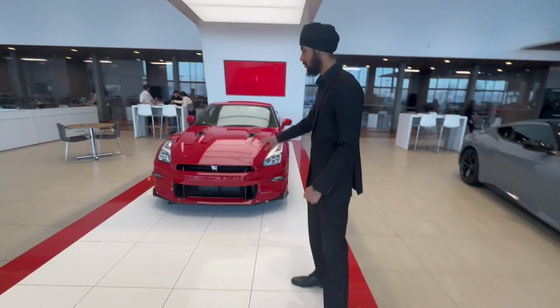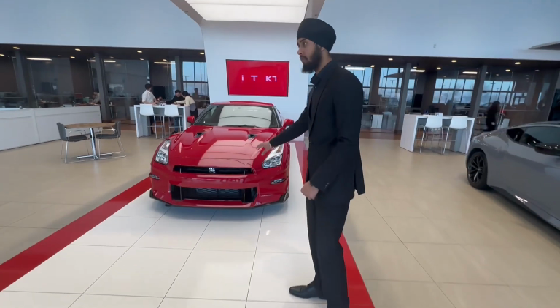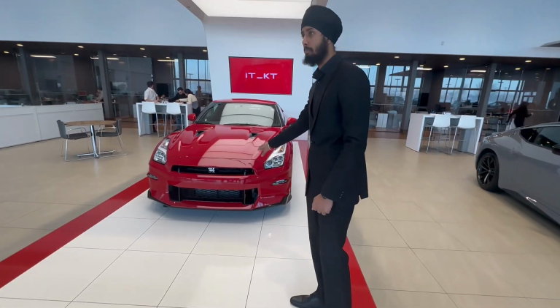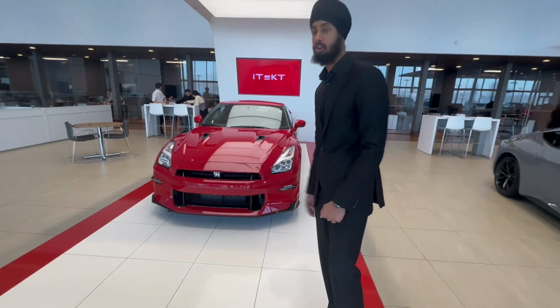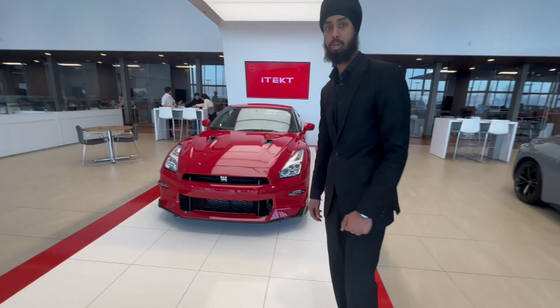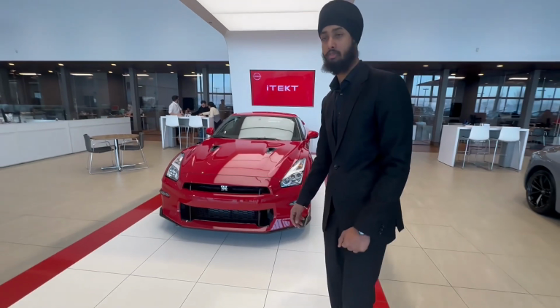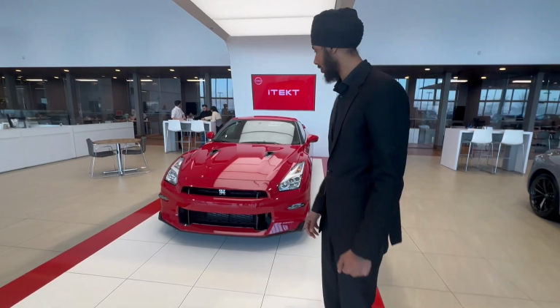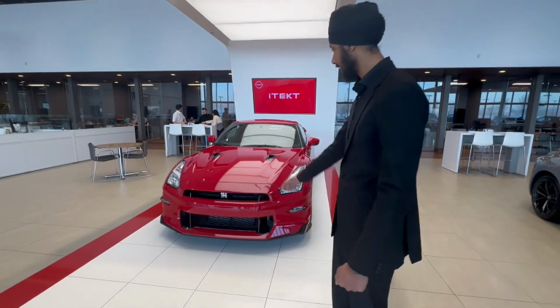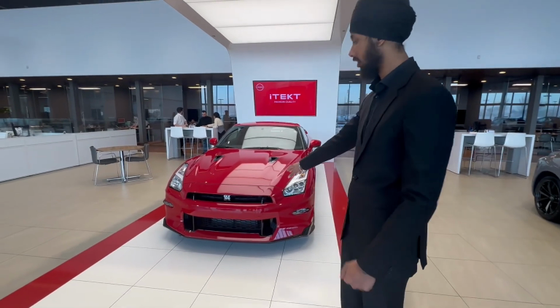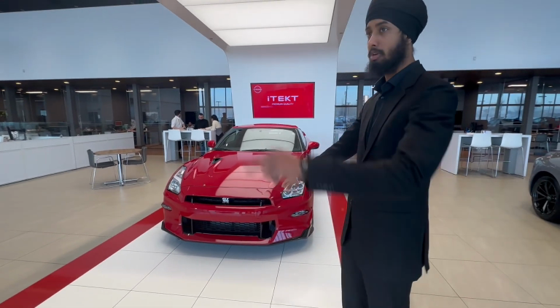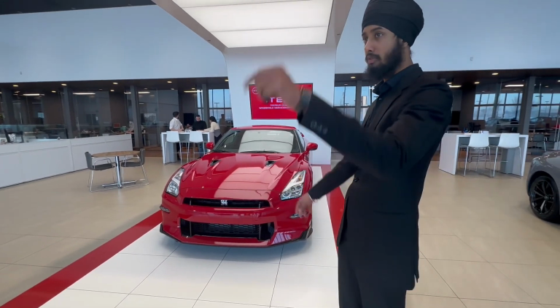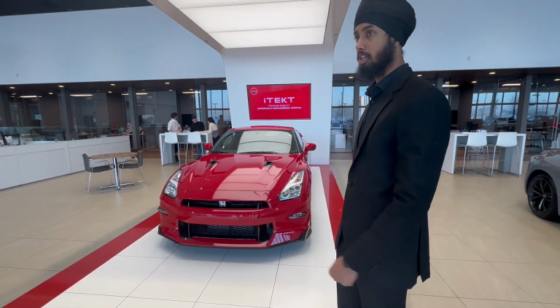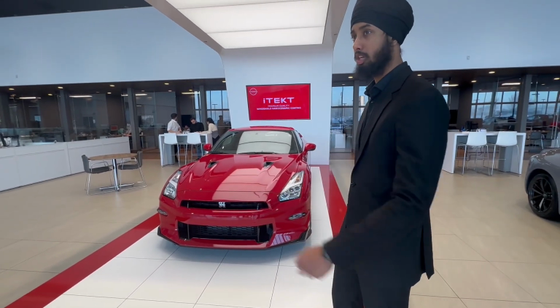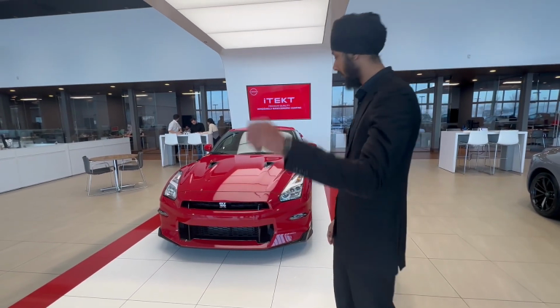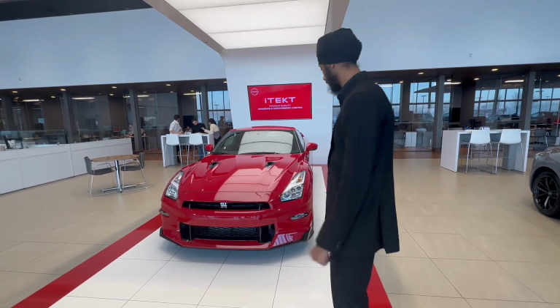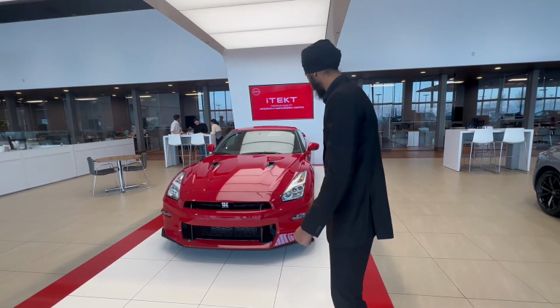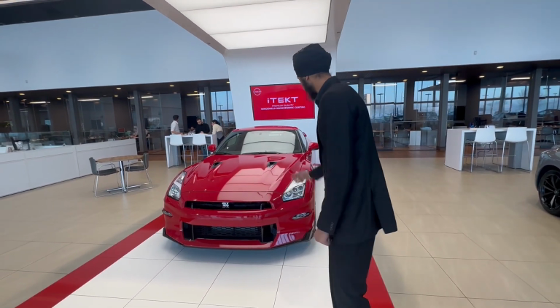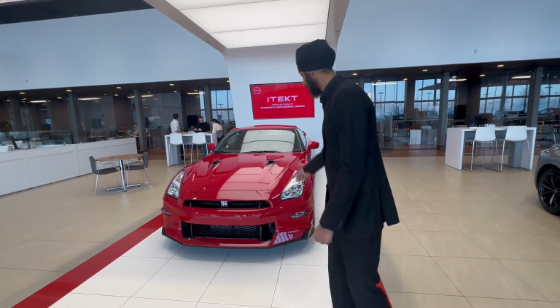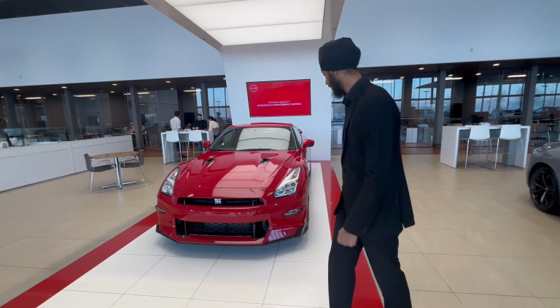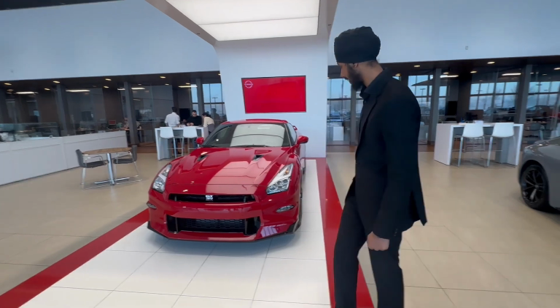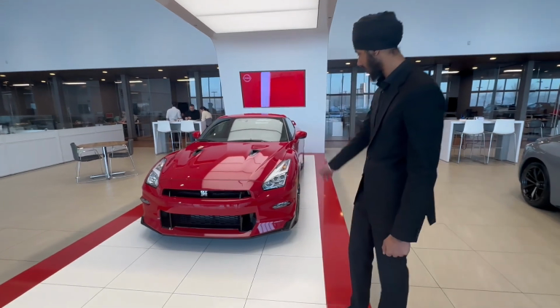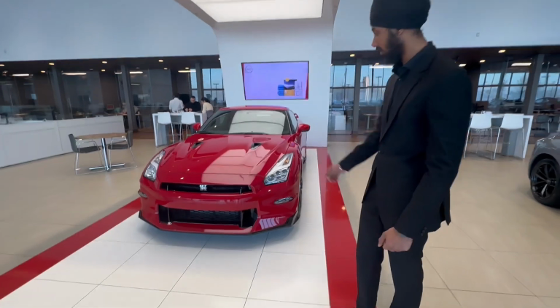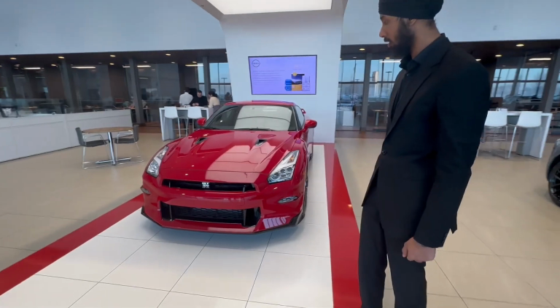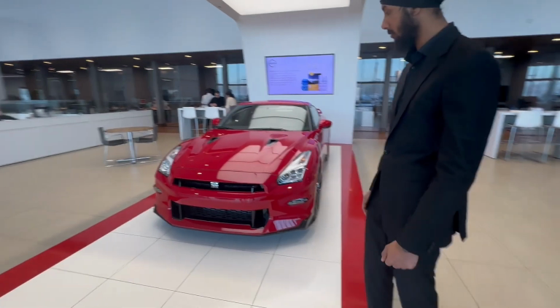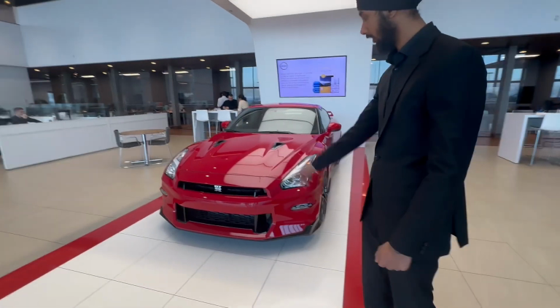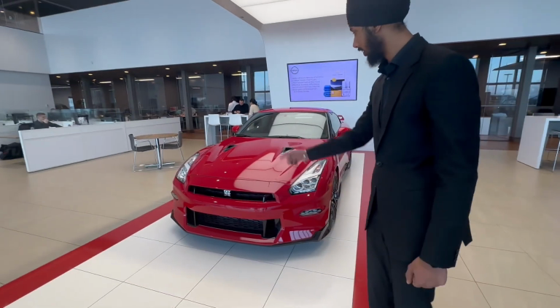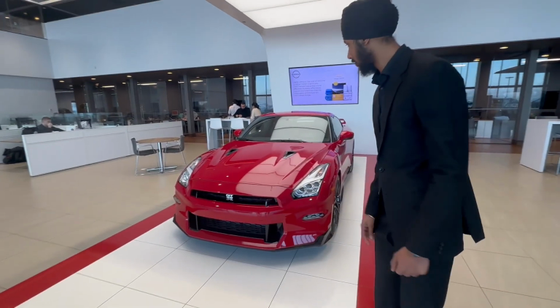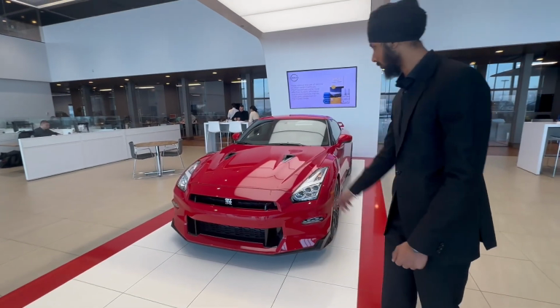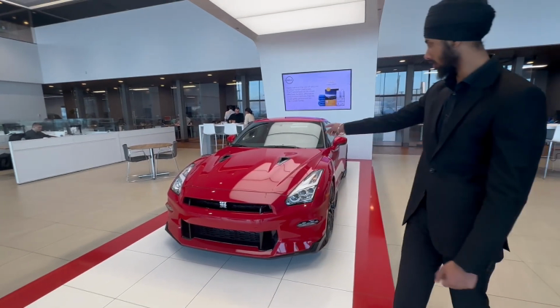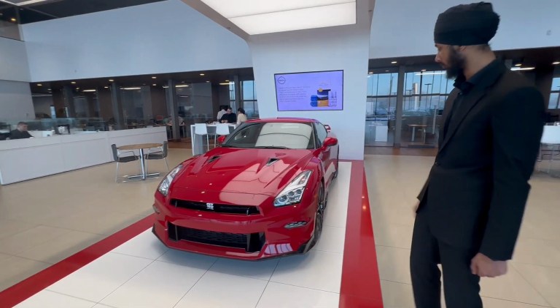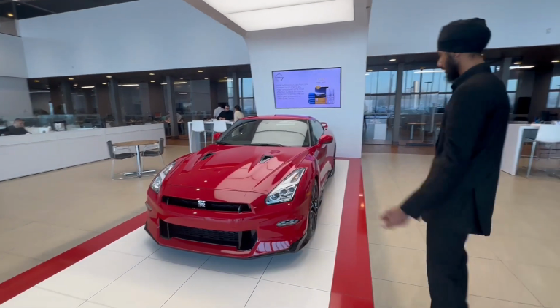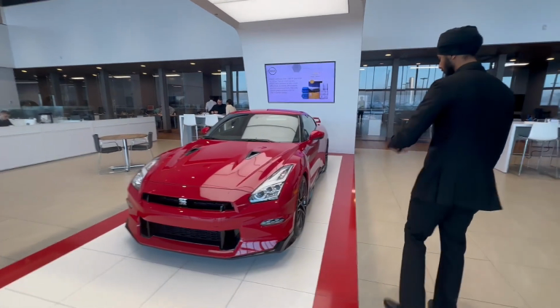Starting off, you've got a new refresh bumper on the 2024 model here — looks a little bit different from the 2010 that we have over there. Some beautiful LED headlights, fog lights at the bottom, GTR logo, and the hood scoop.